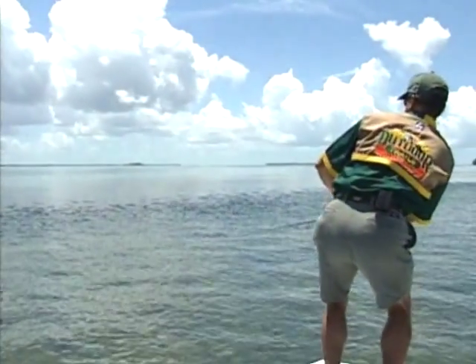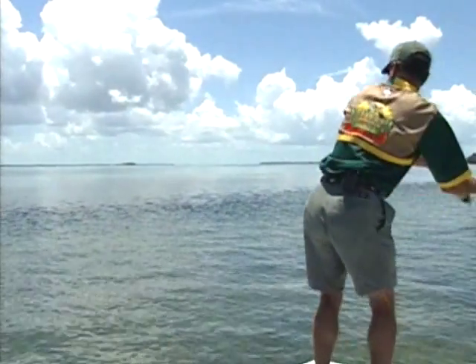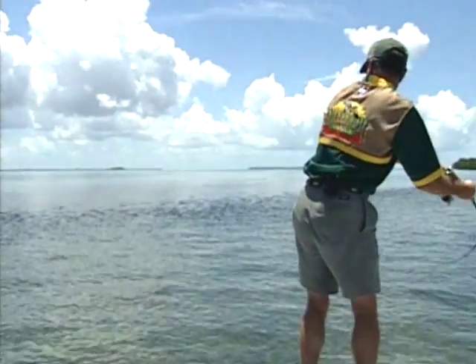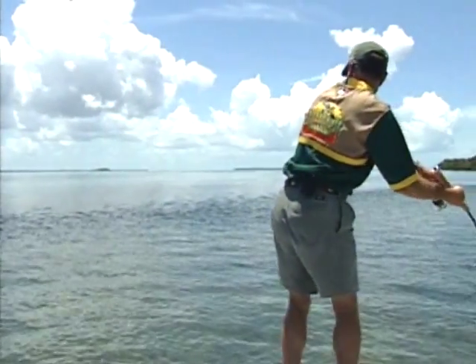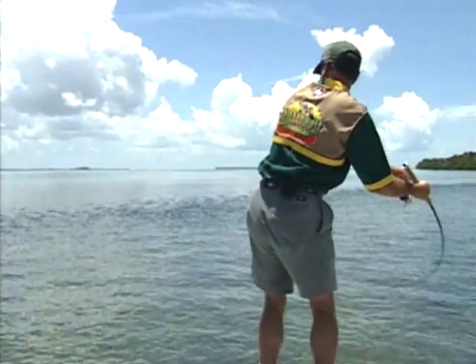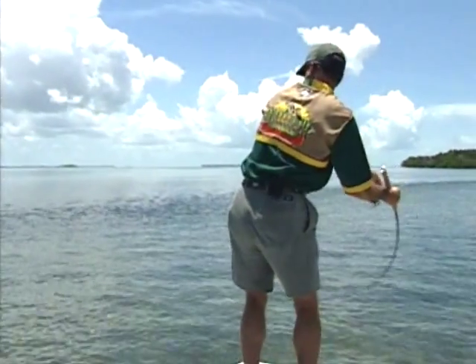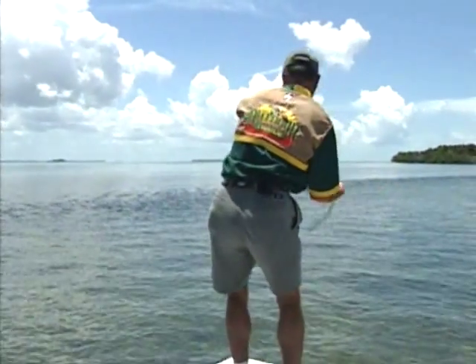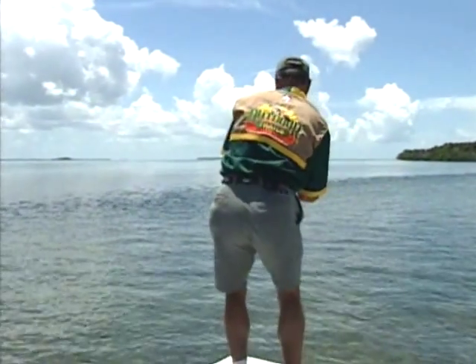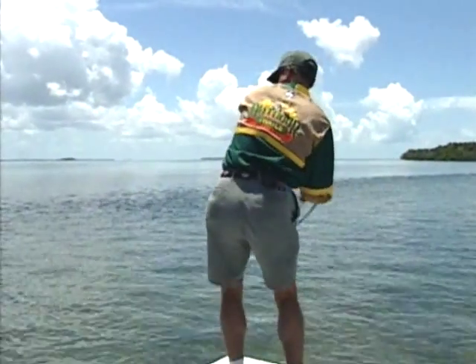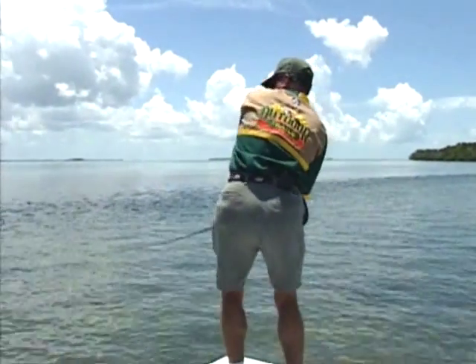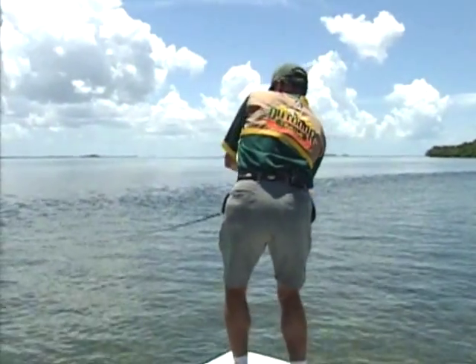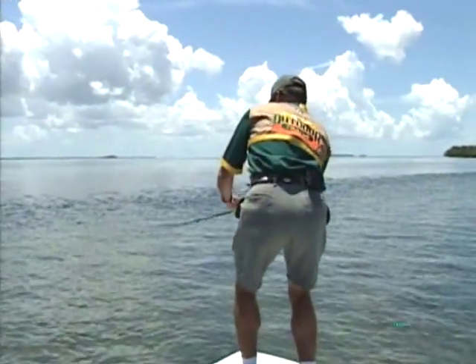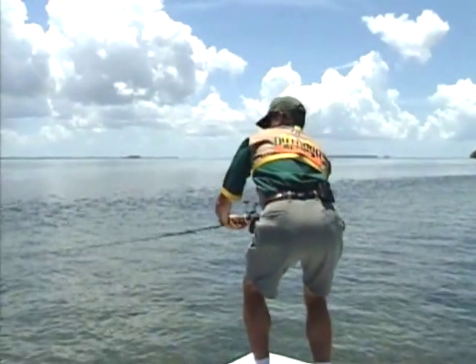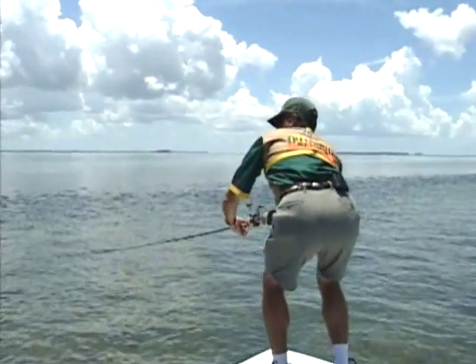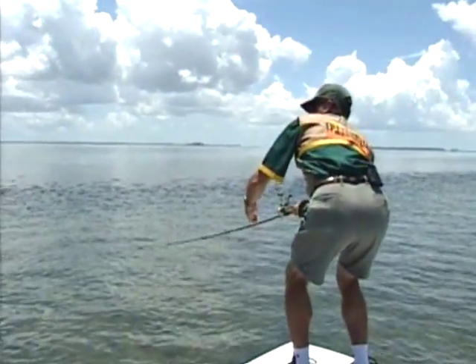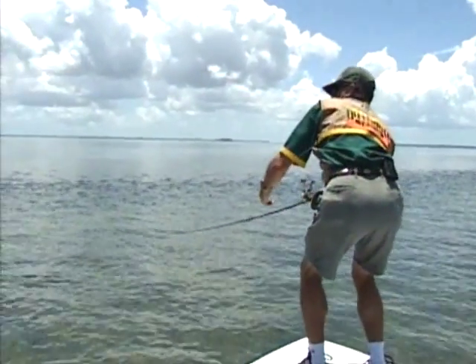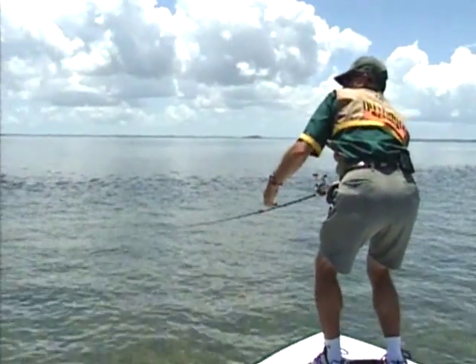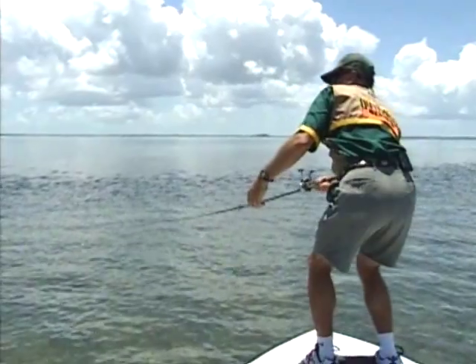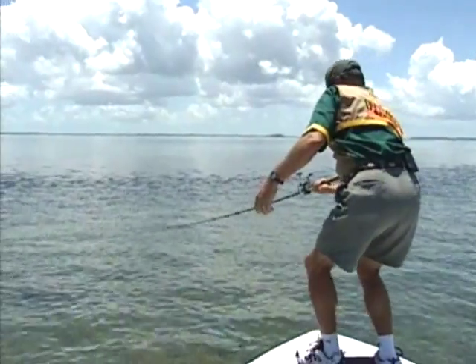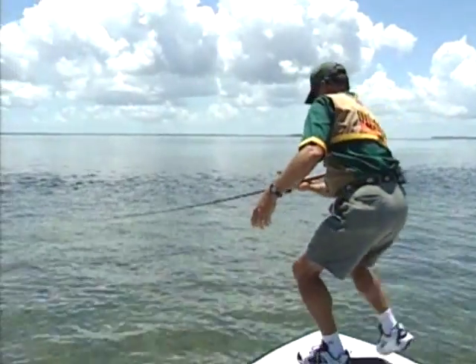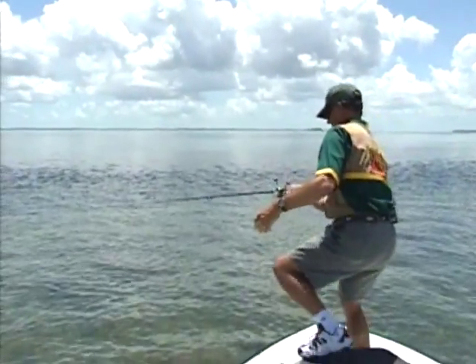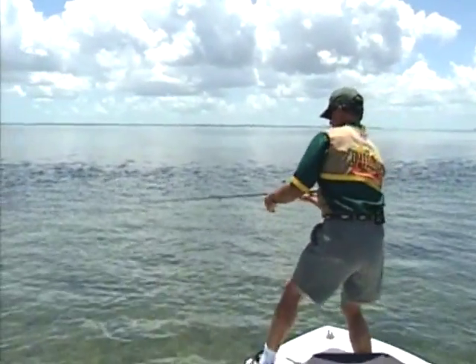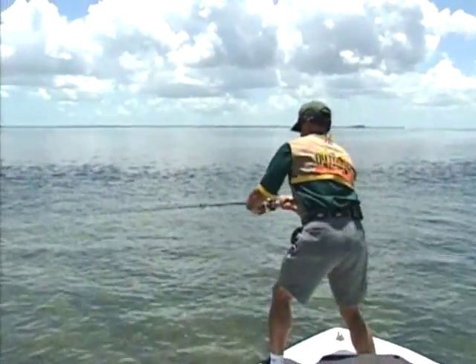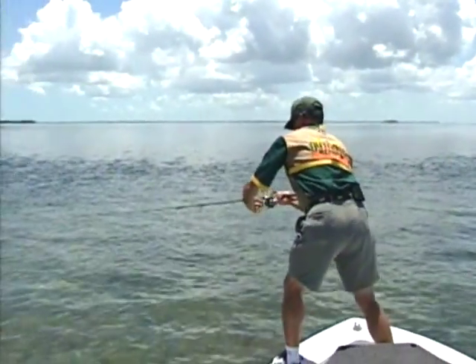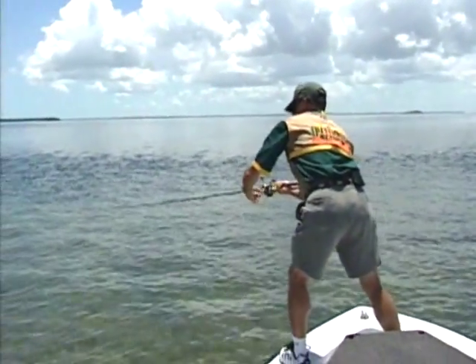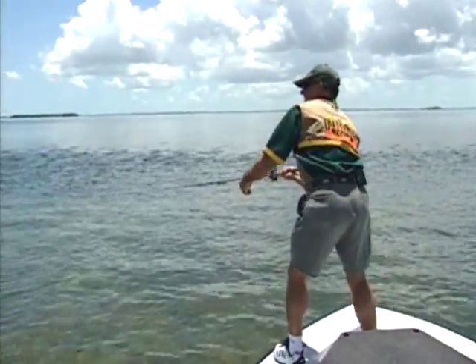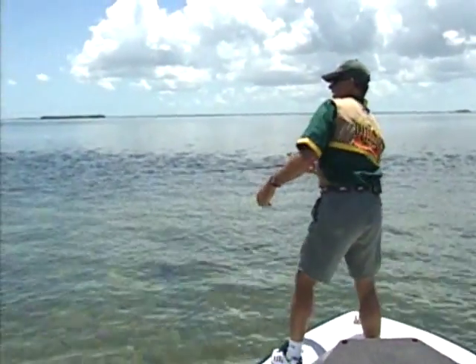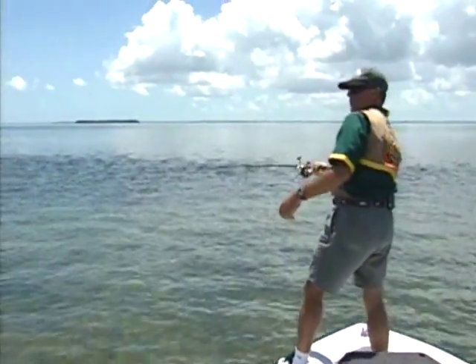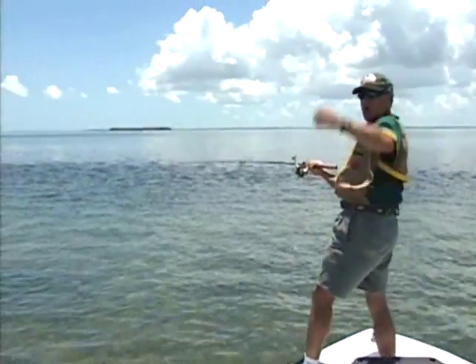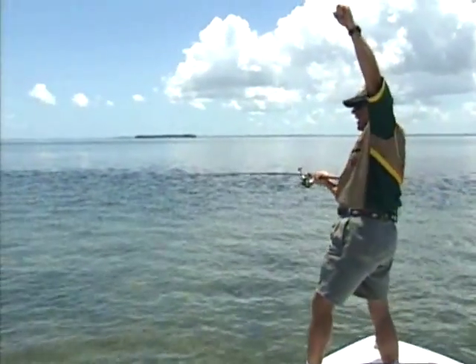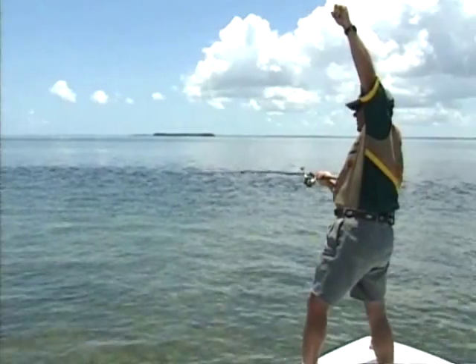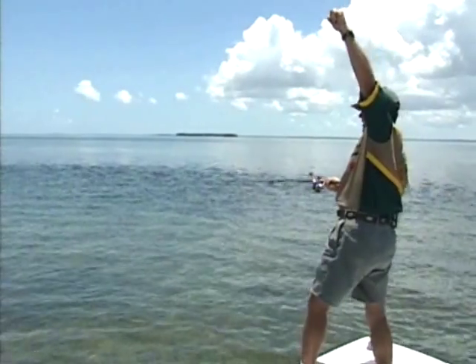Don't strike him real hard. Got him. You got him. Pump him now. You got your permit. Make sure your drag ain't too tight or you'll break them off. Woo! We got a permit hook up!